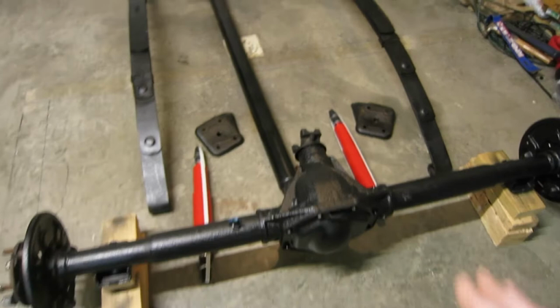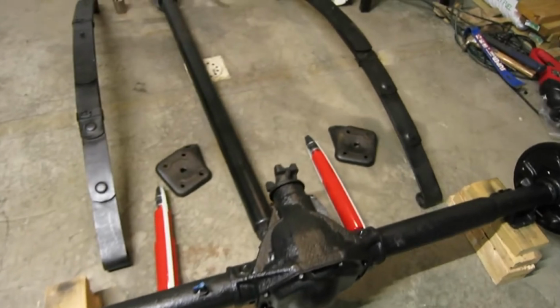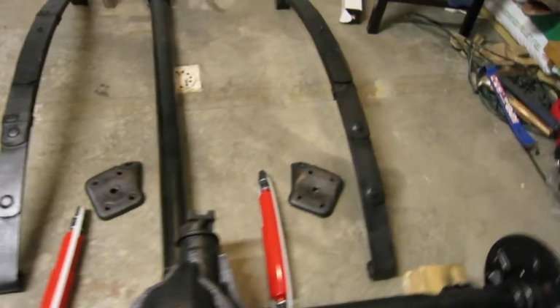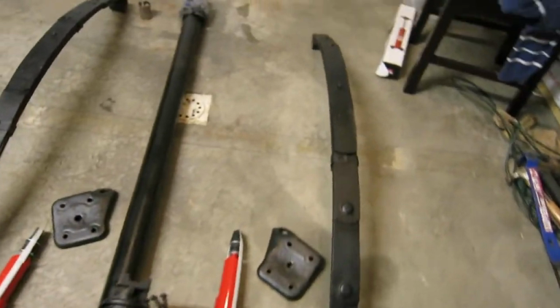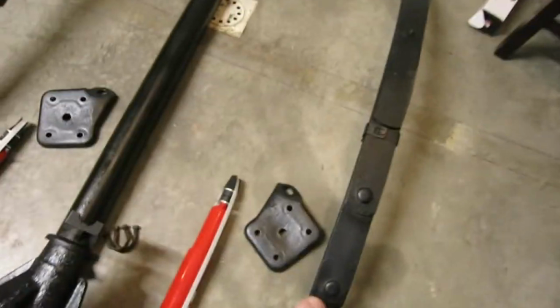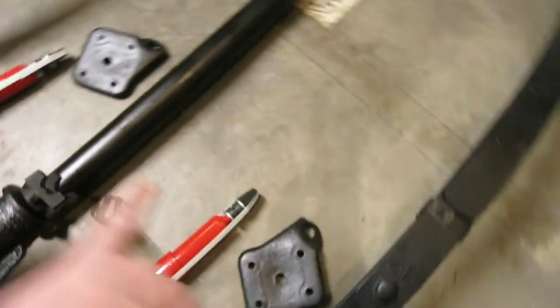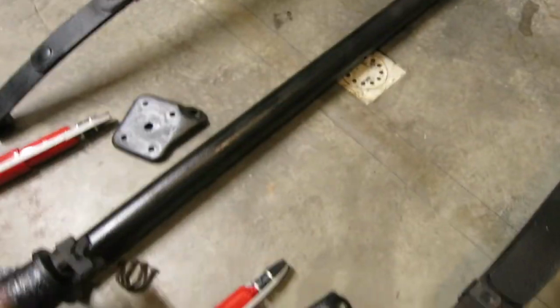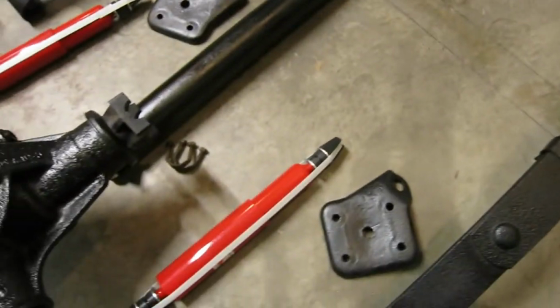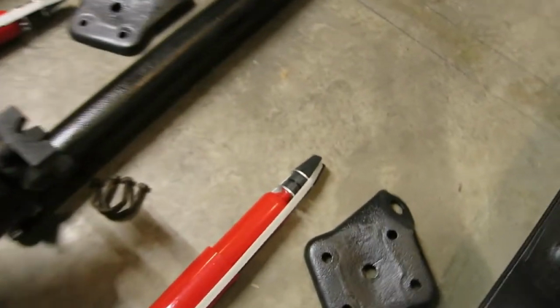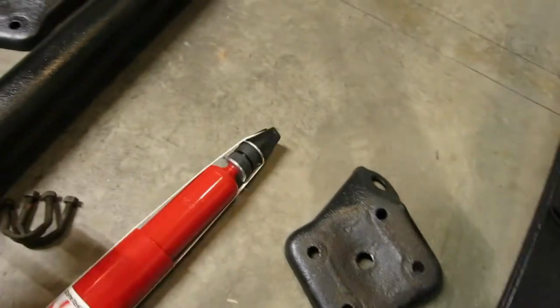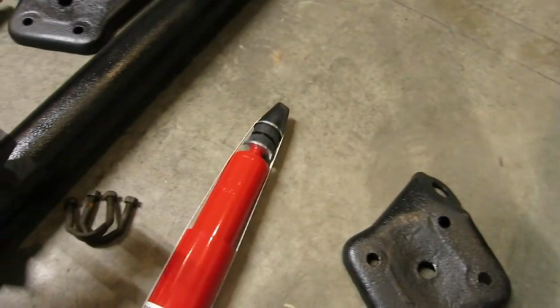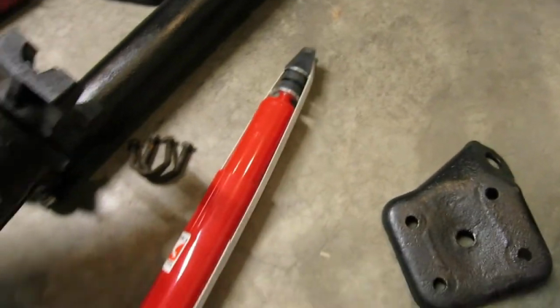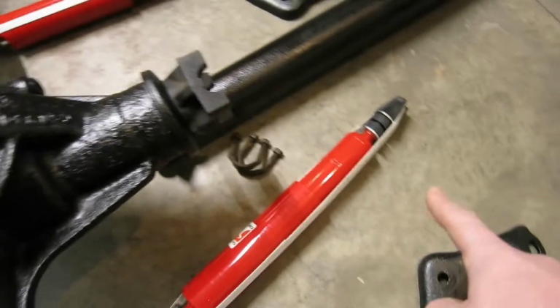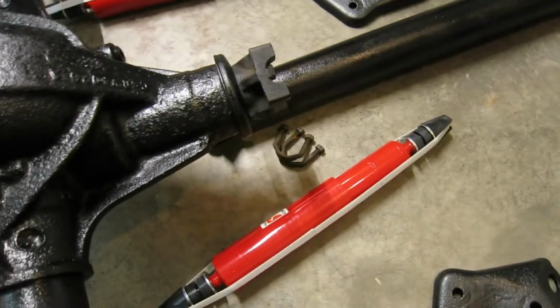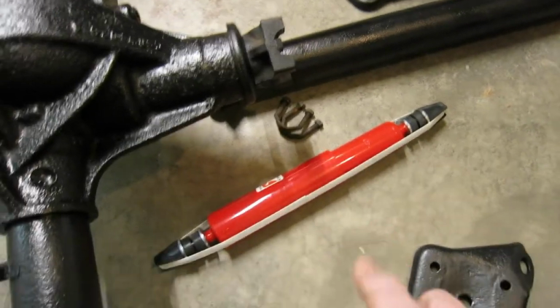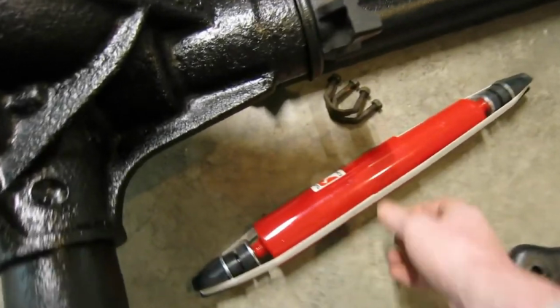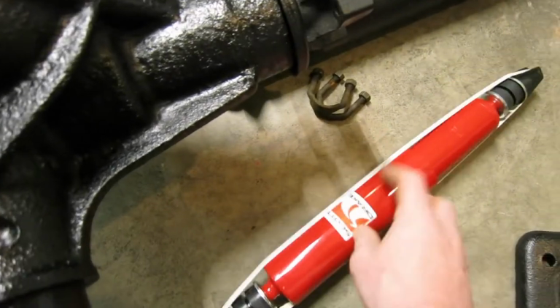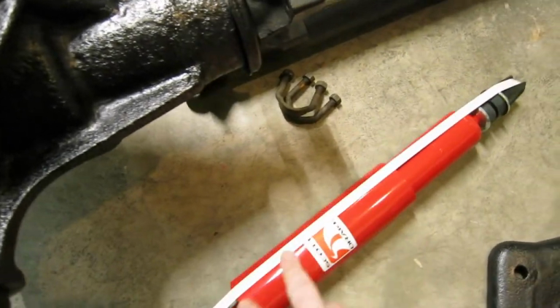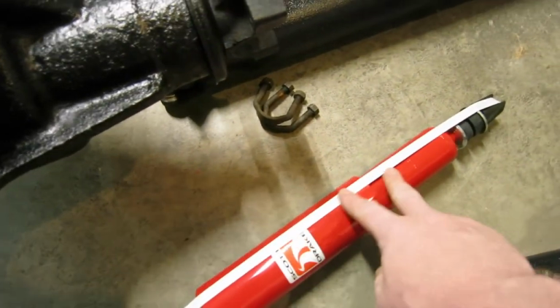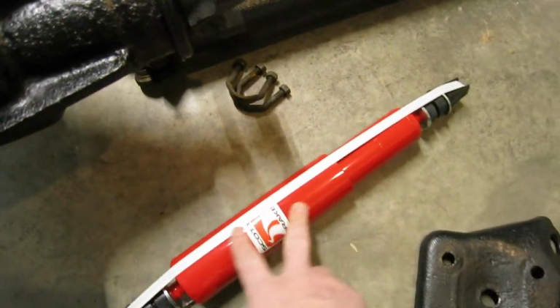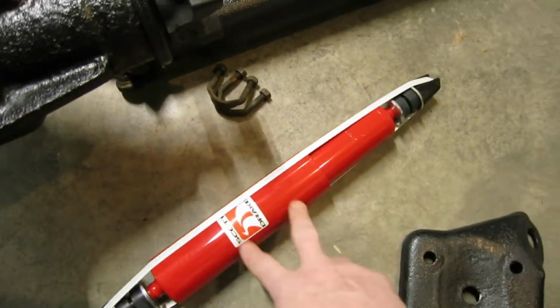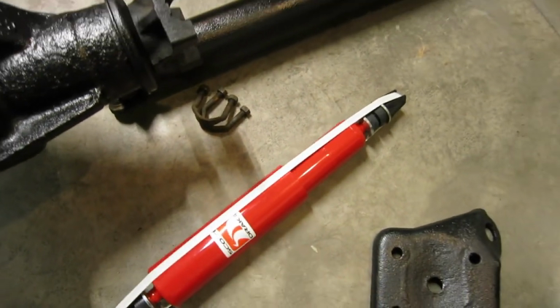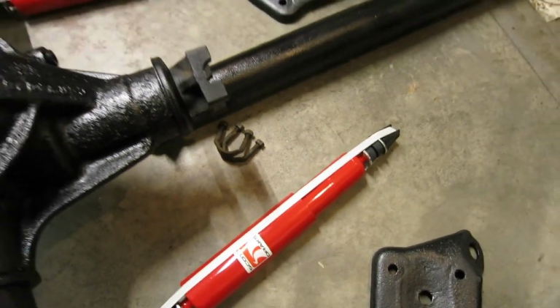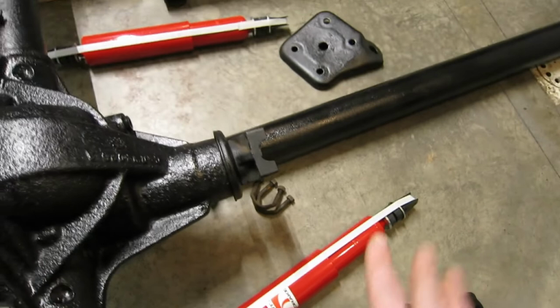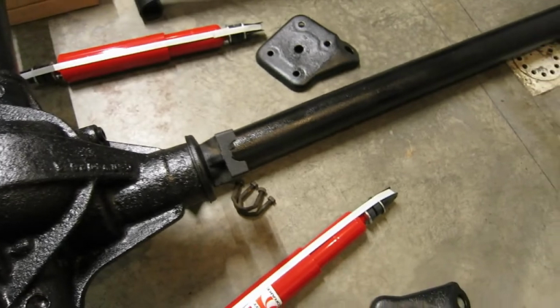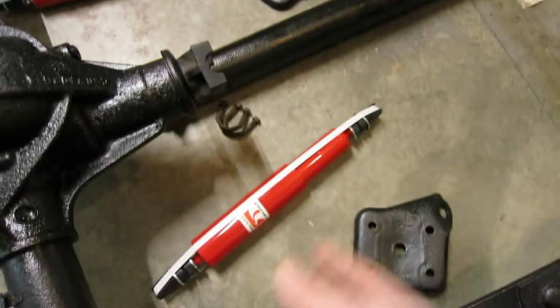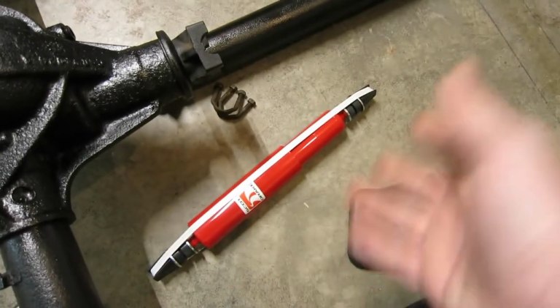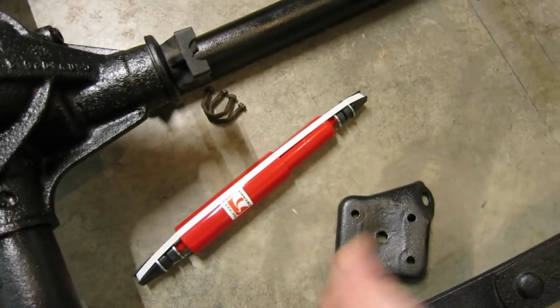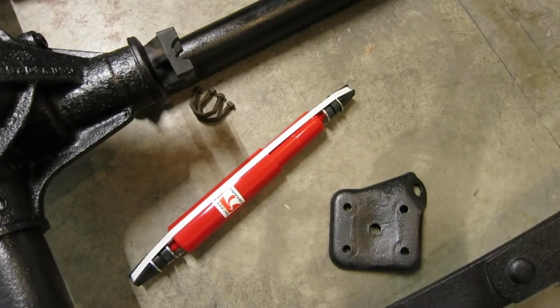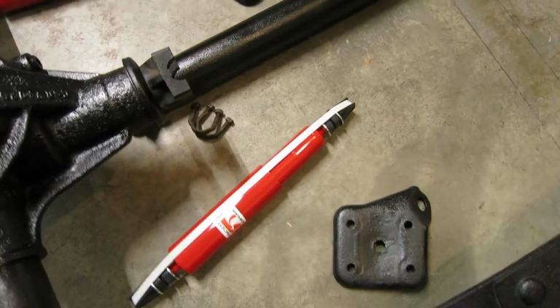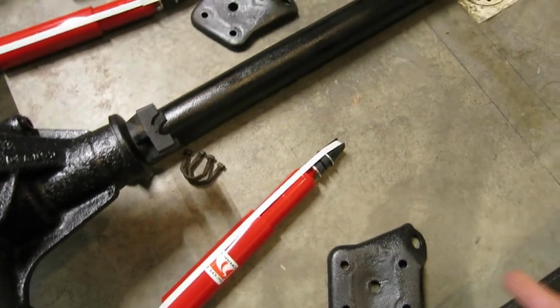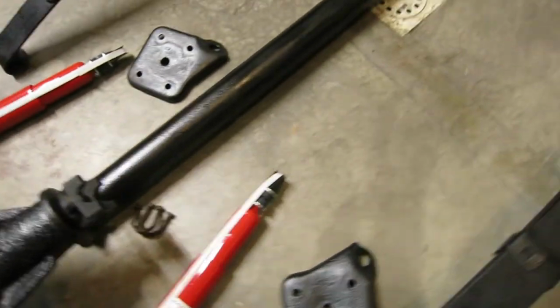Shock plates have been painted. I have the new shocks, and I might actually paint these because I don't know how I feel about having red shocks underneath the car. I might just do them a silver color or something — not sure.